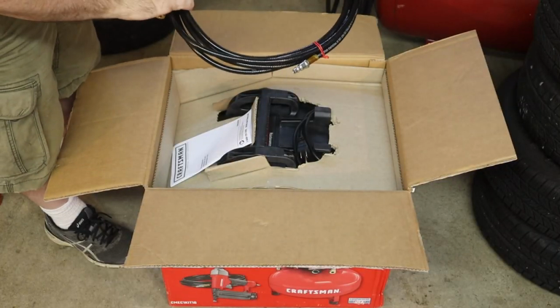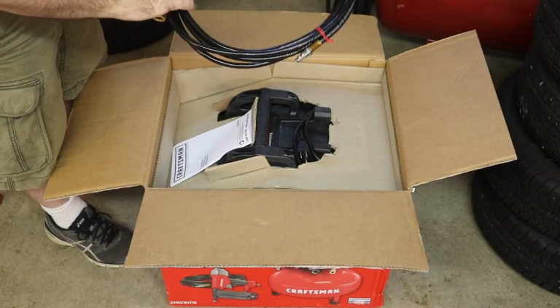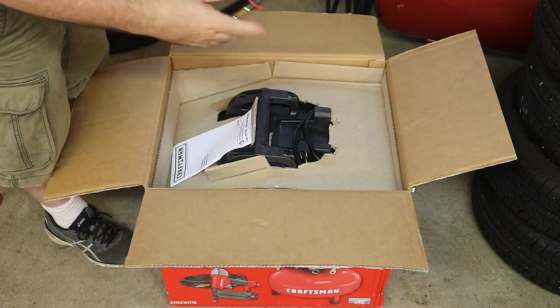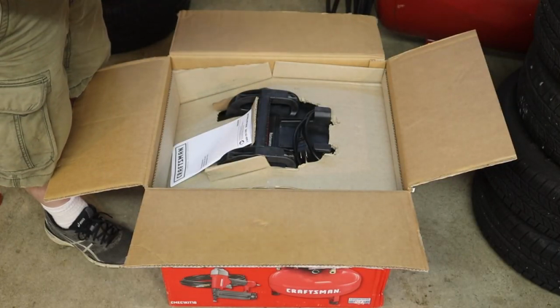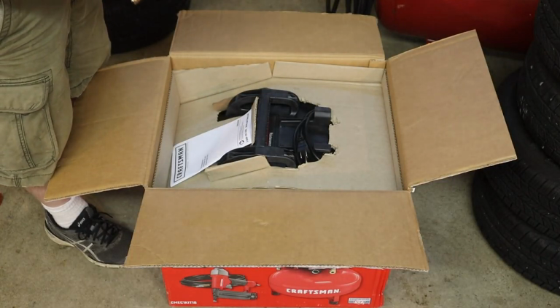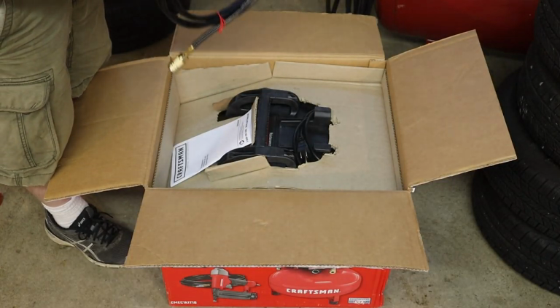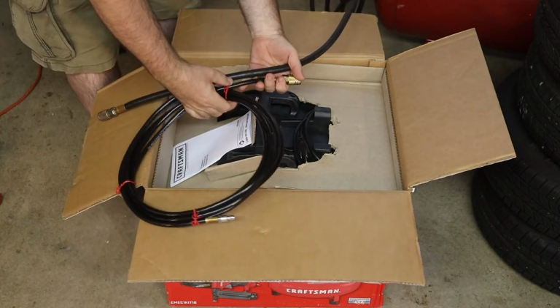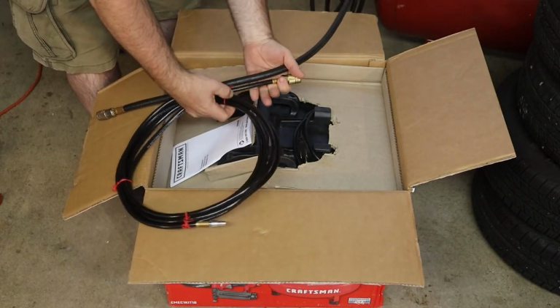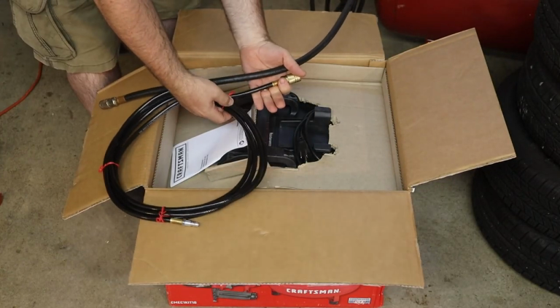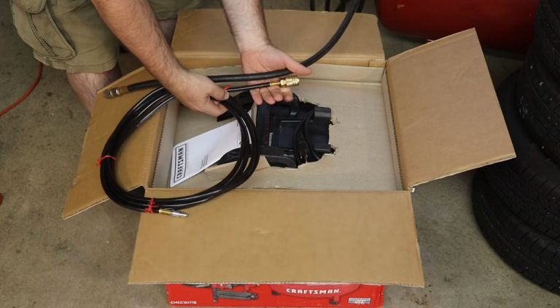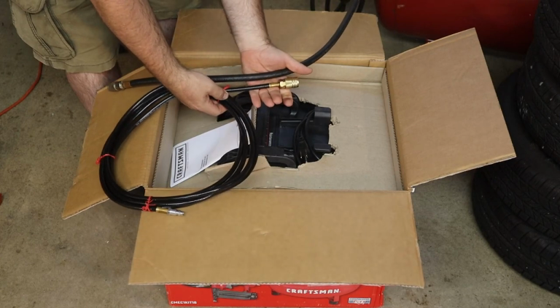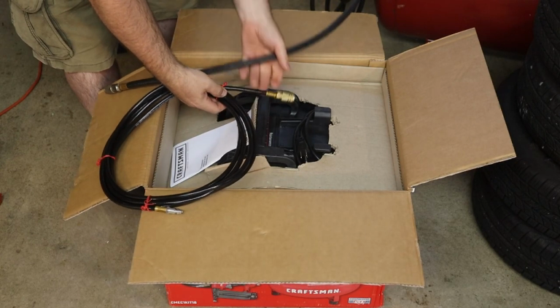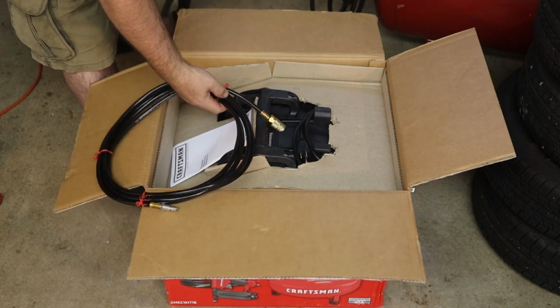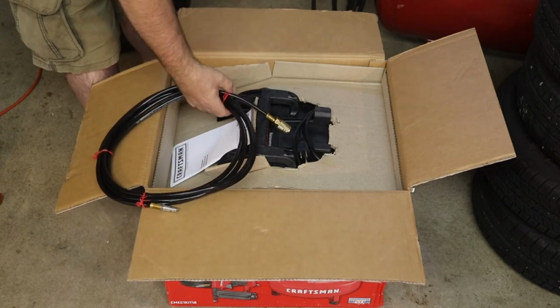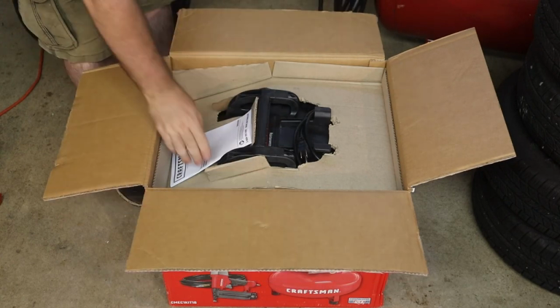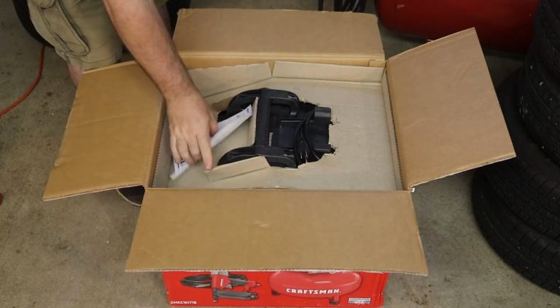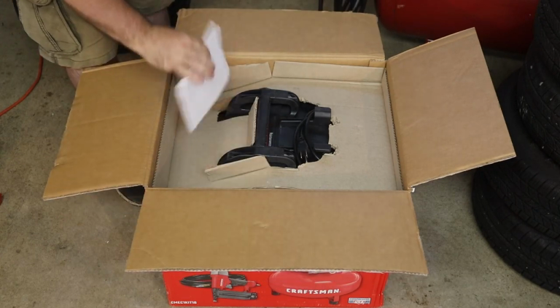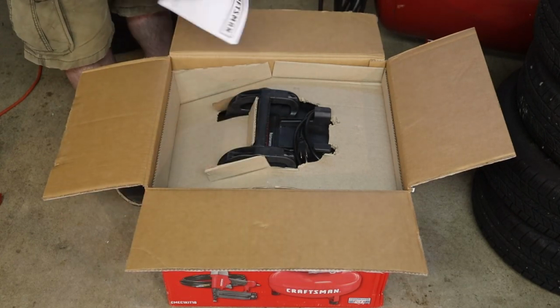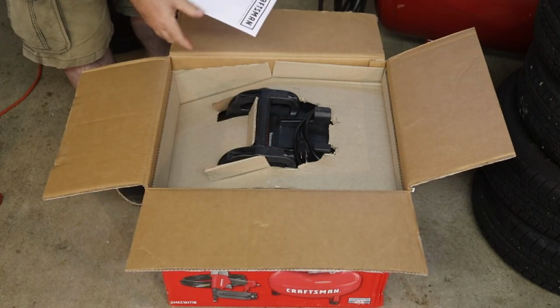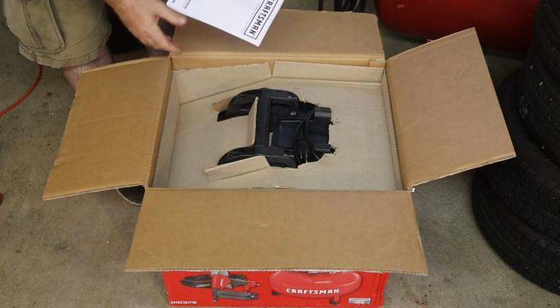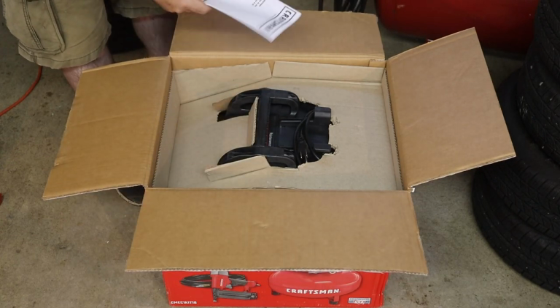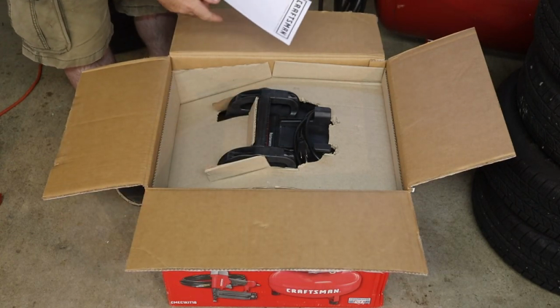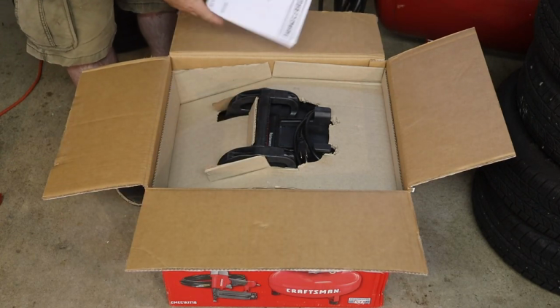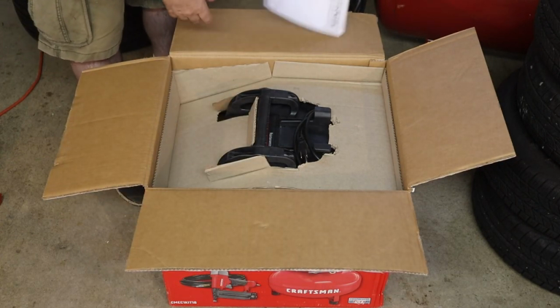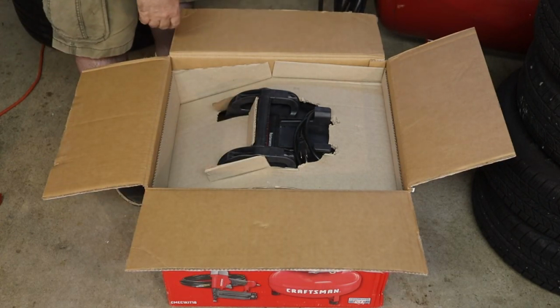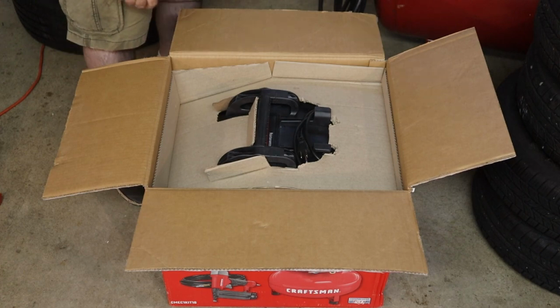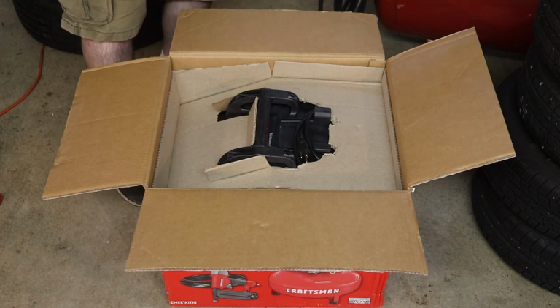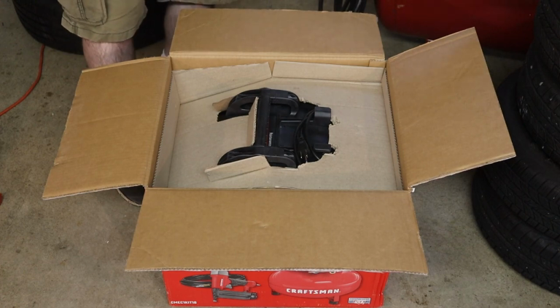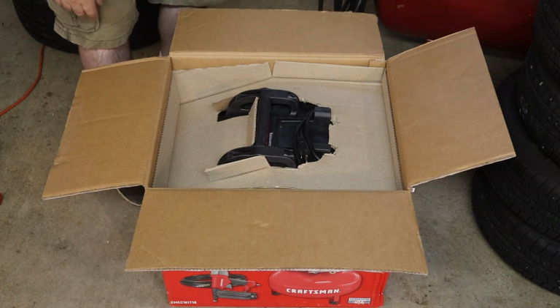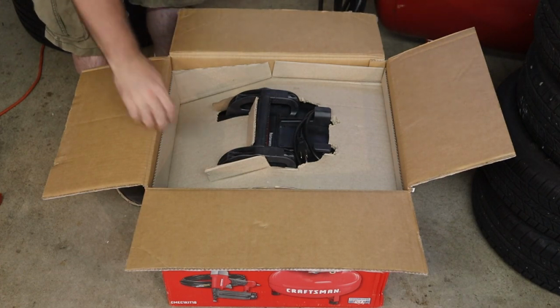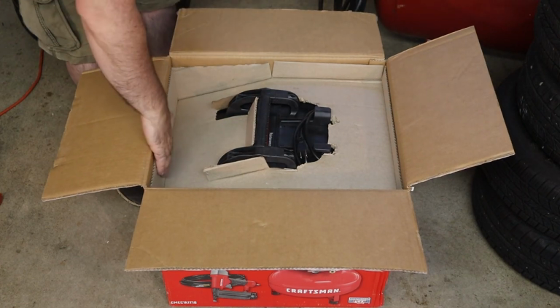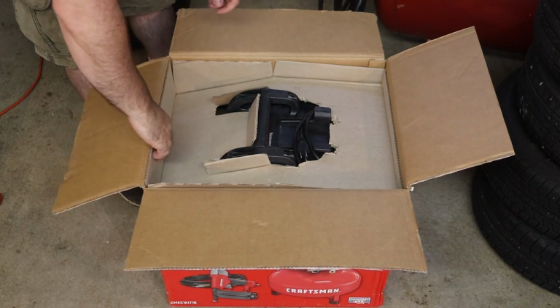It does have an airline — definitely lighter duty than the old airline. It comes with the manual.